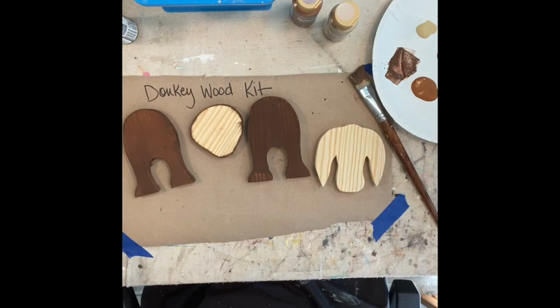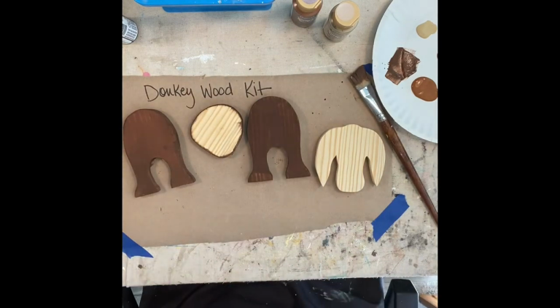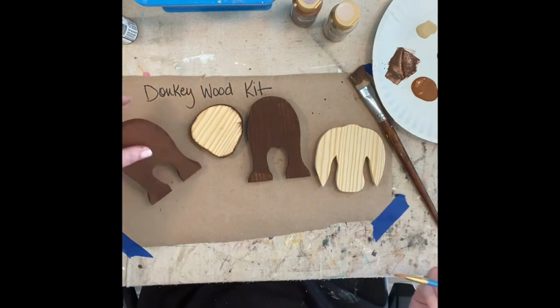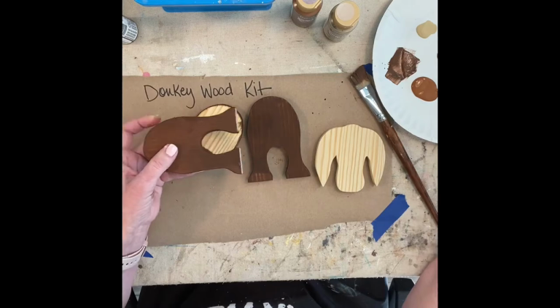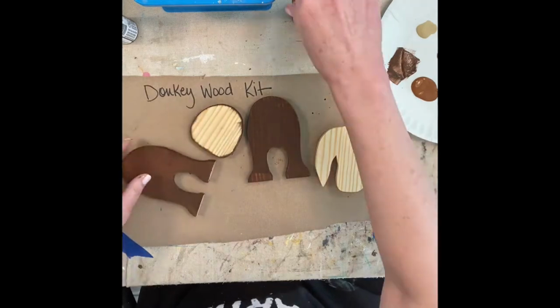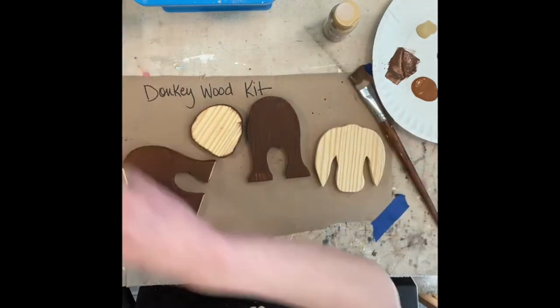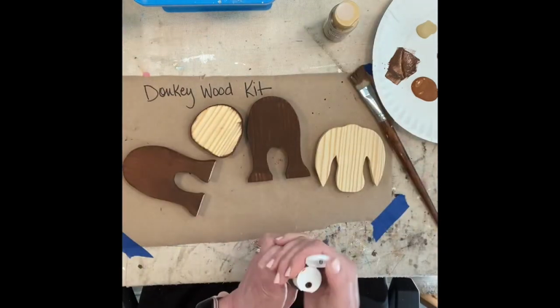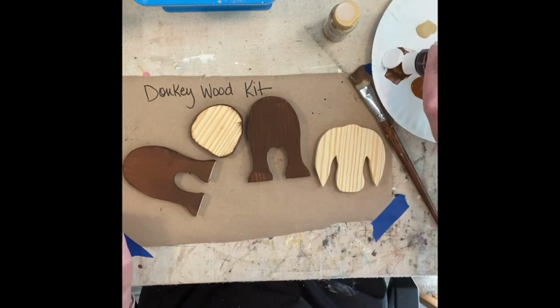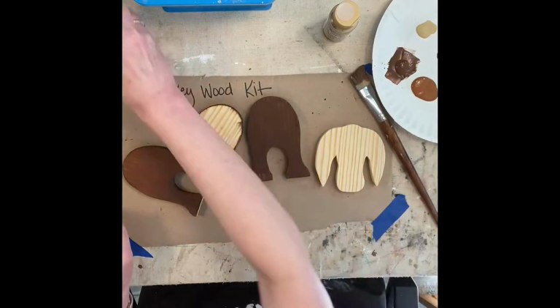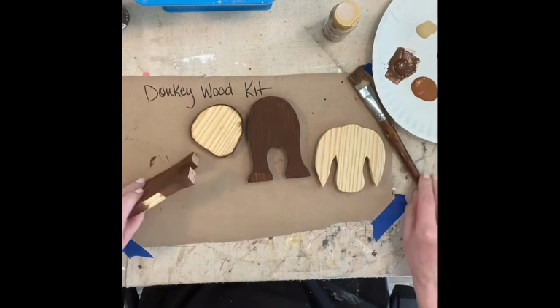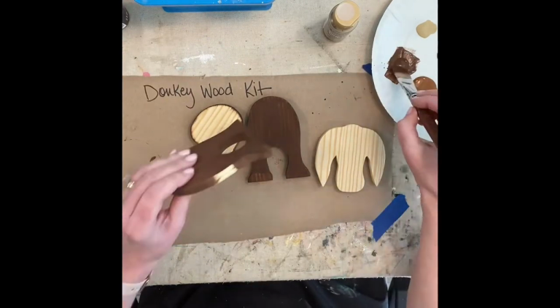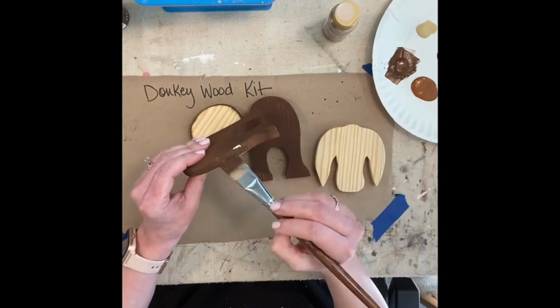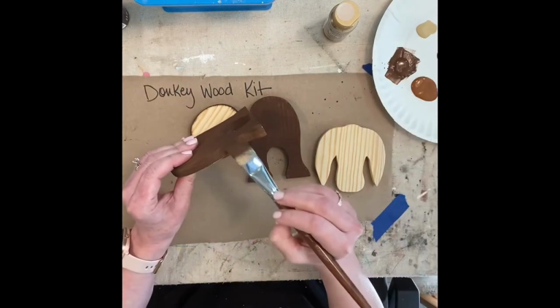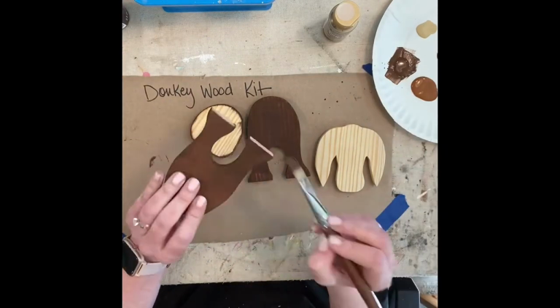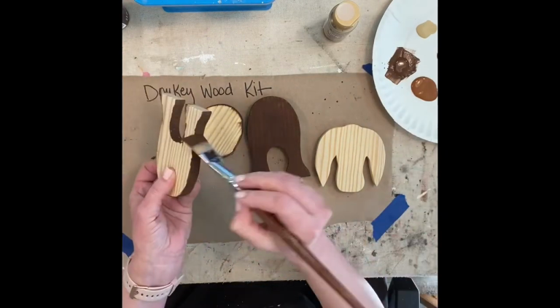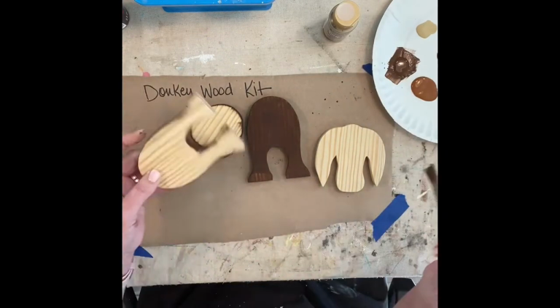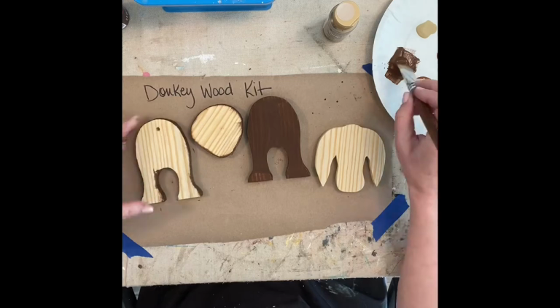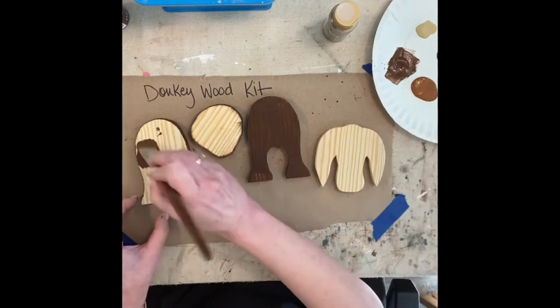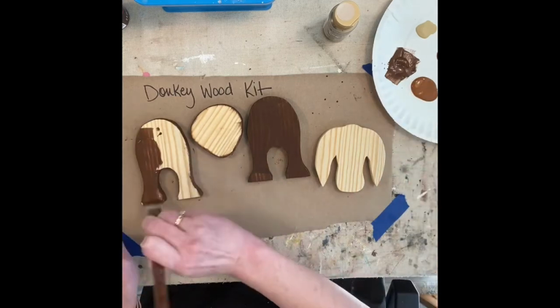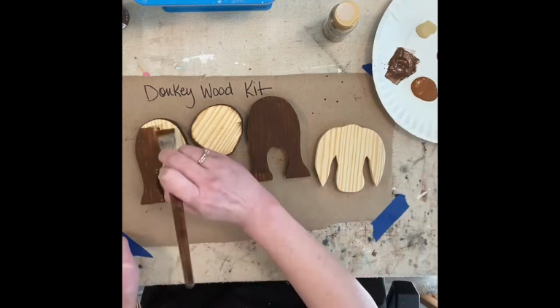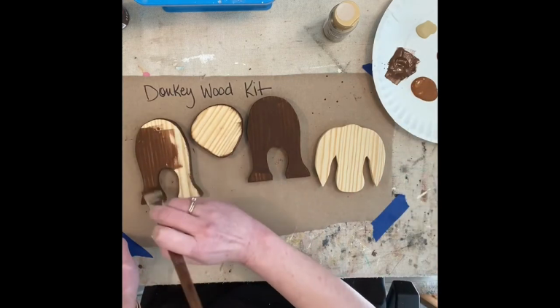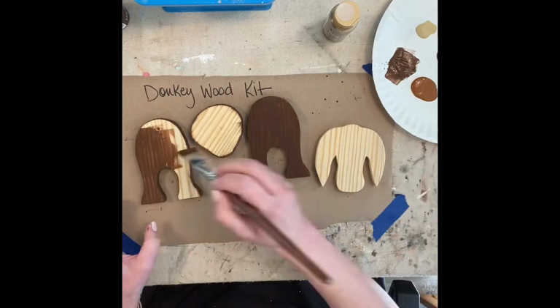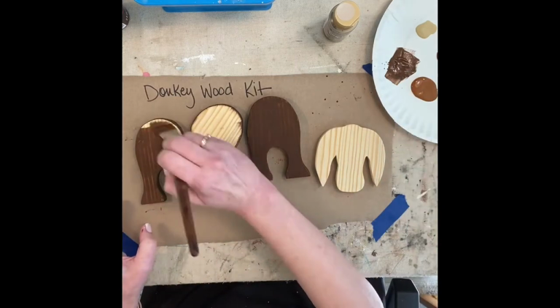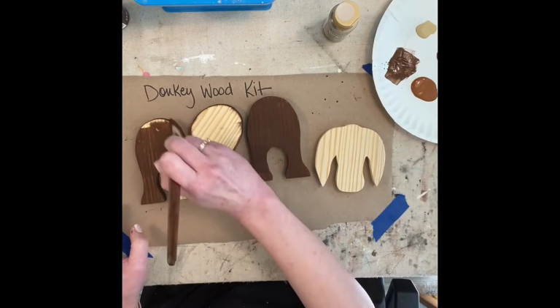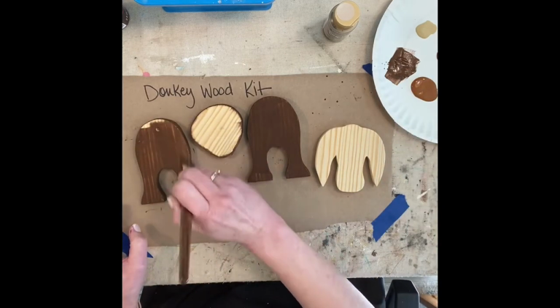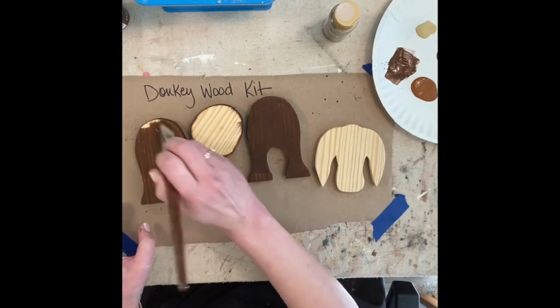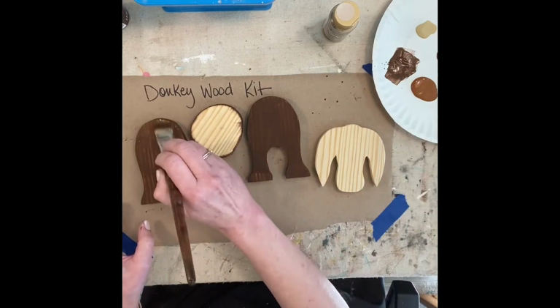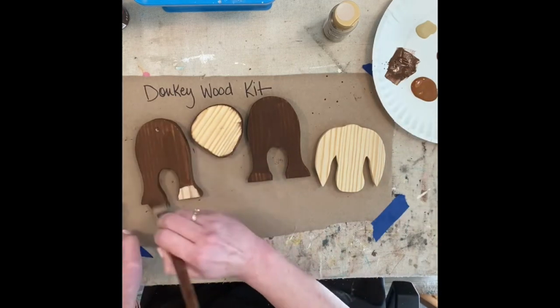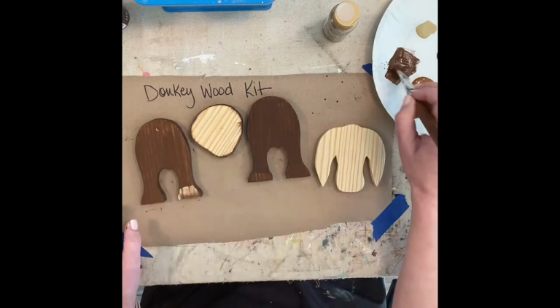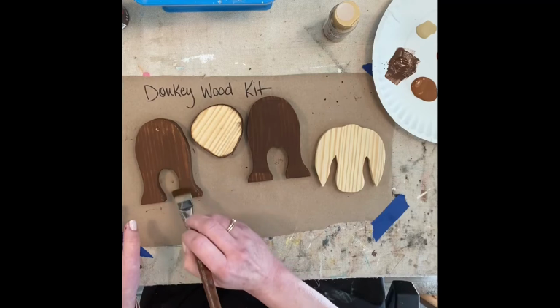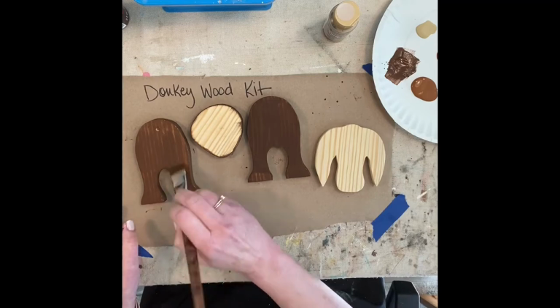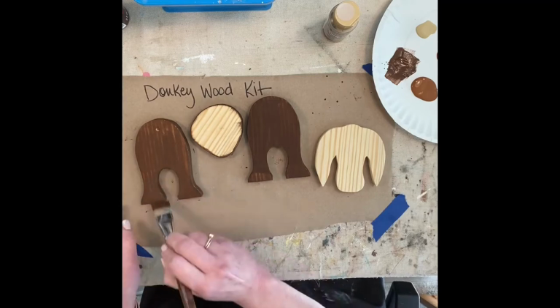I started to show you the black I'm going to use for embellishment, but then I remembered I needed to finish out the back legs. See the little hole that's drilled in the back? You want to be sure that's going to face on the outside — that's where his tail is going to go.